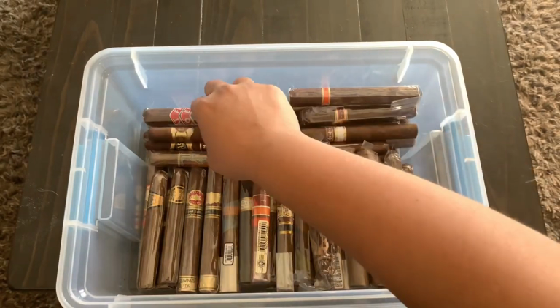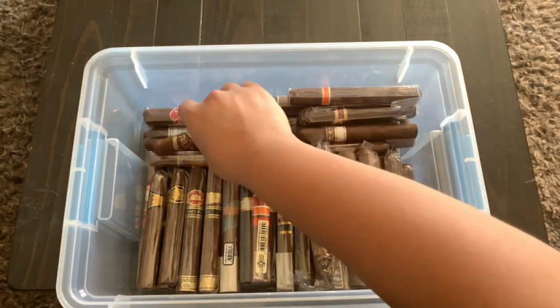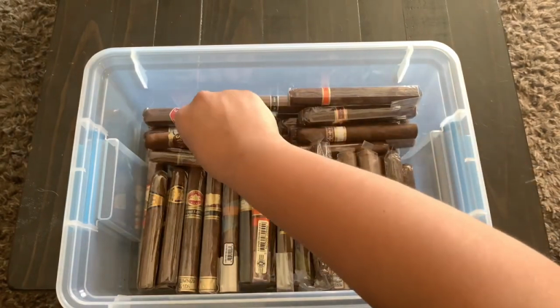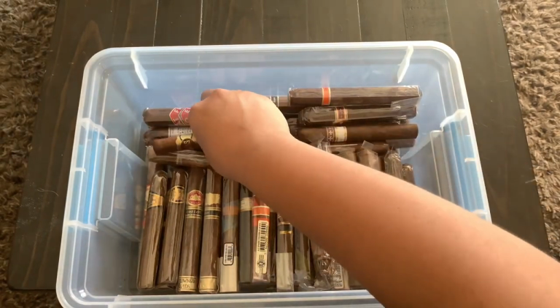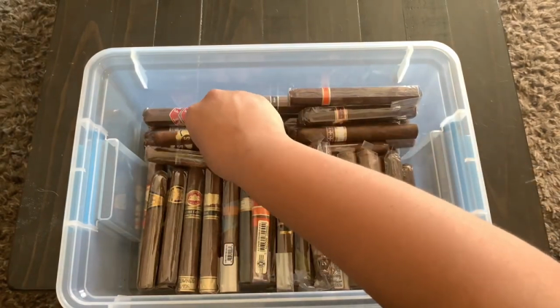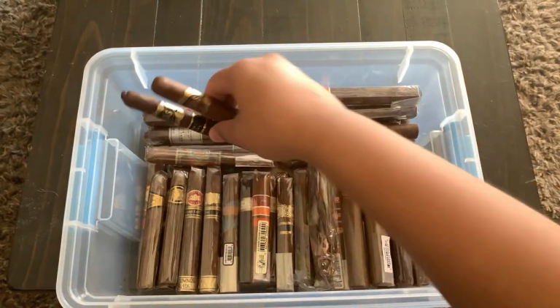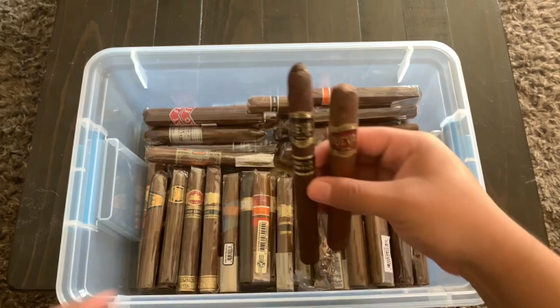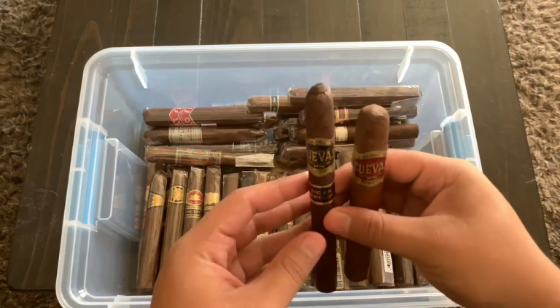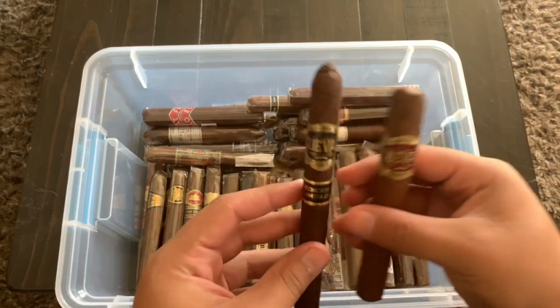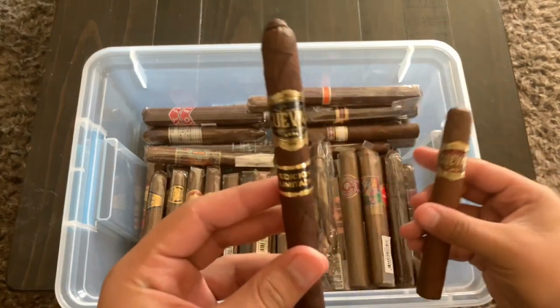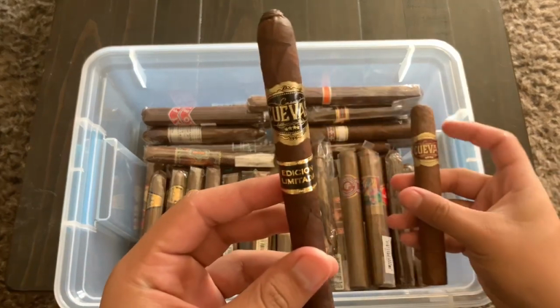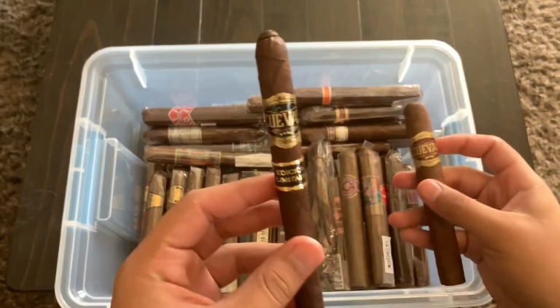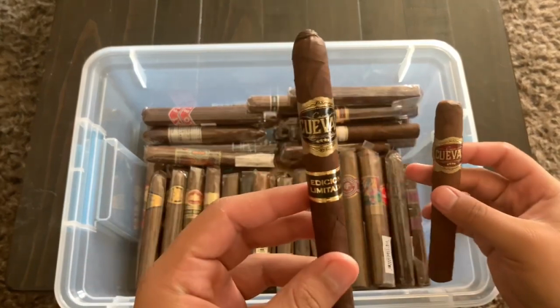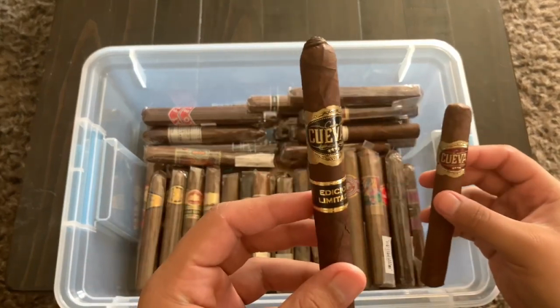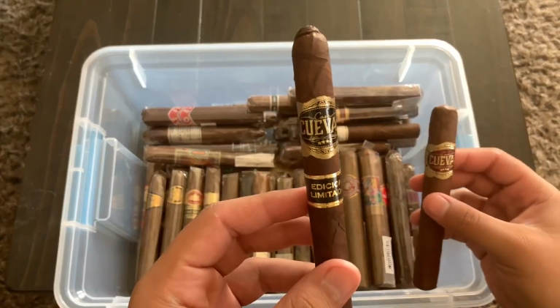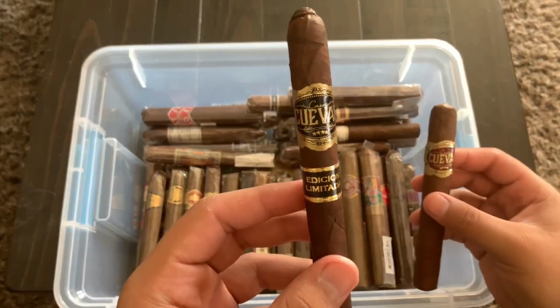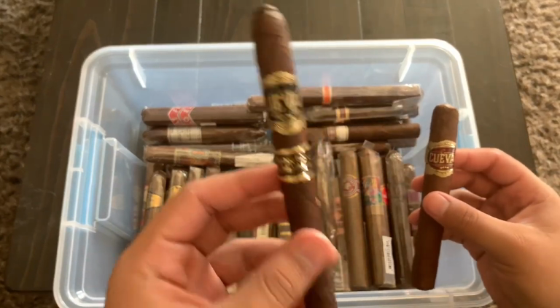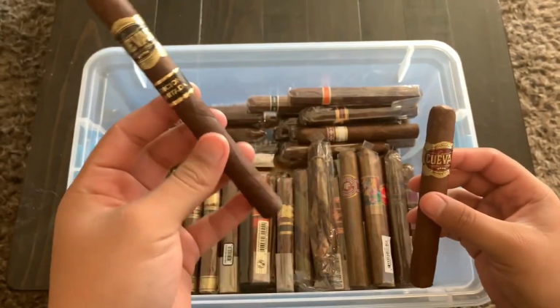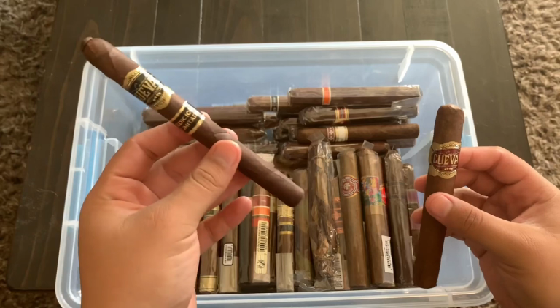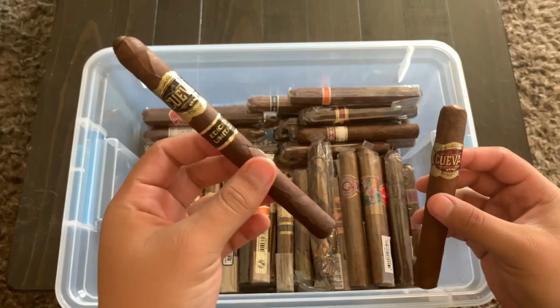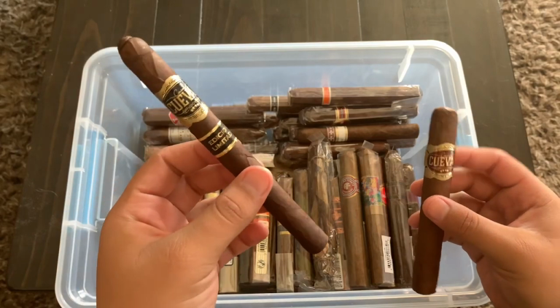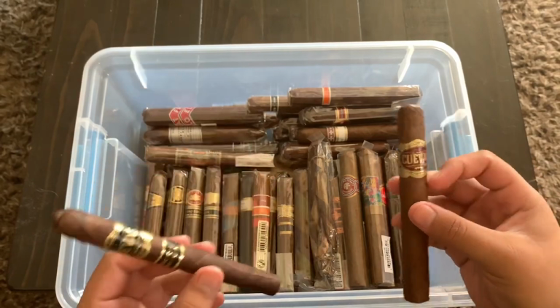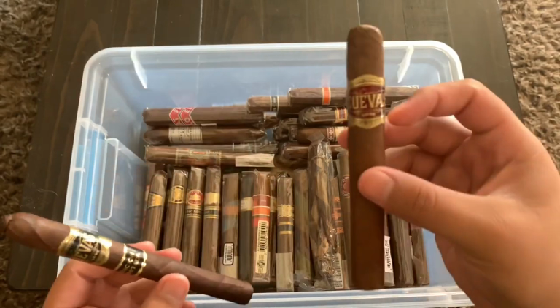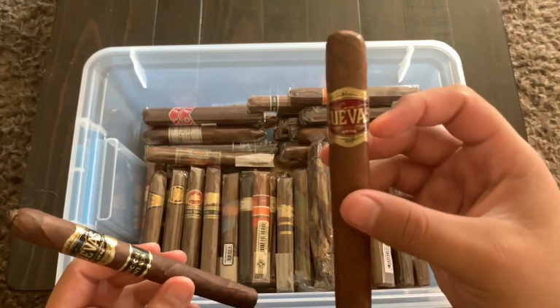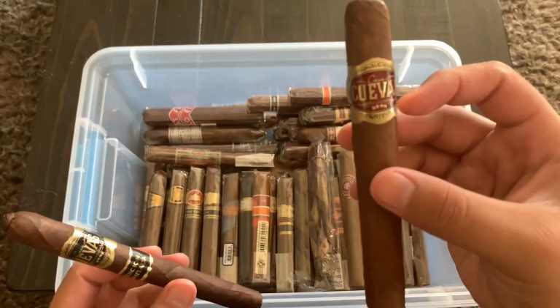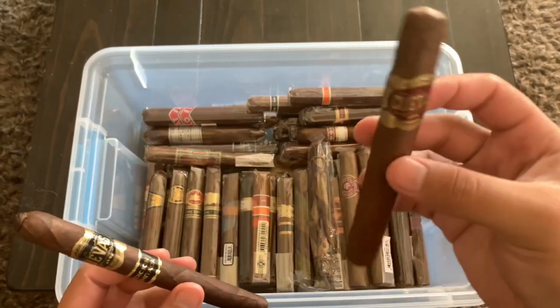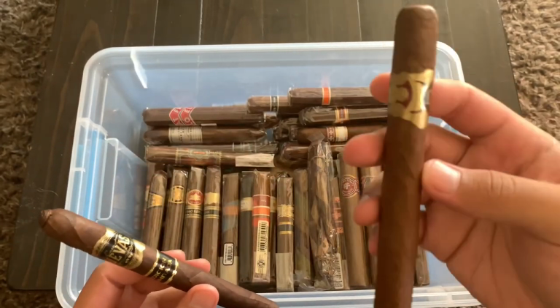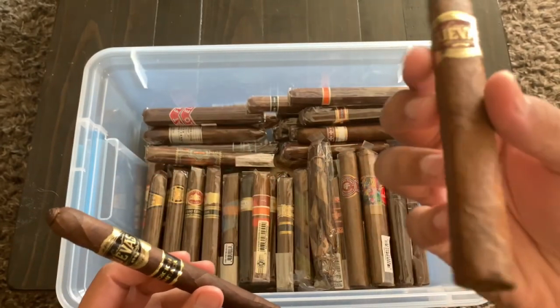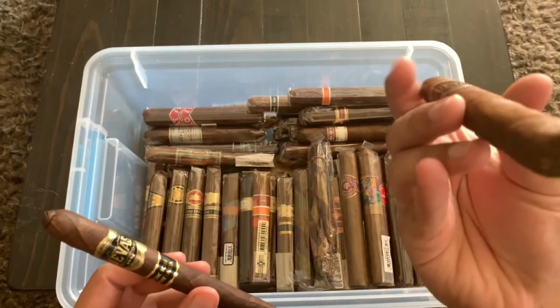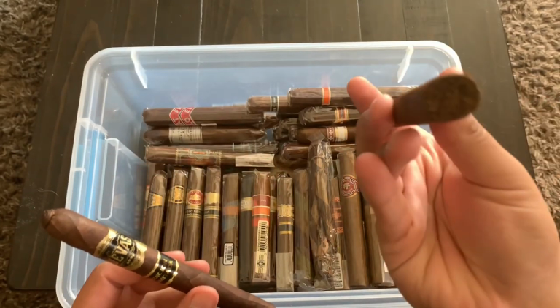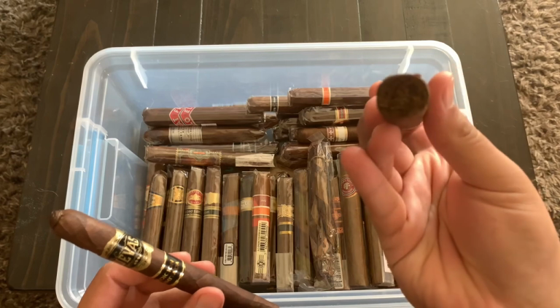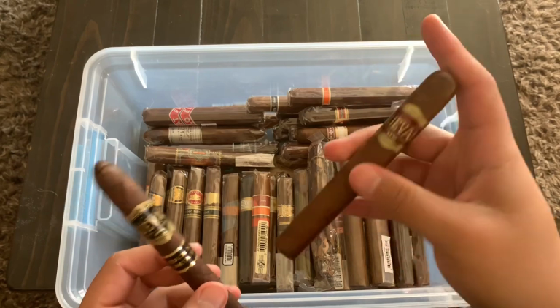I also have some more Casa Cuevas — one is a Casa Cuevas Maduro Edicion Especial in a lancero style, and then the Casa Cuevas Prensado, which is almost like a box press style. I'm really looking forward to smoking those as well.